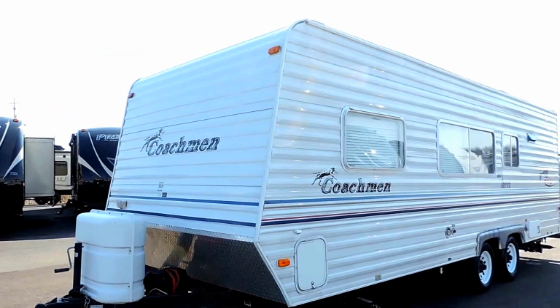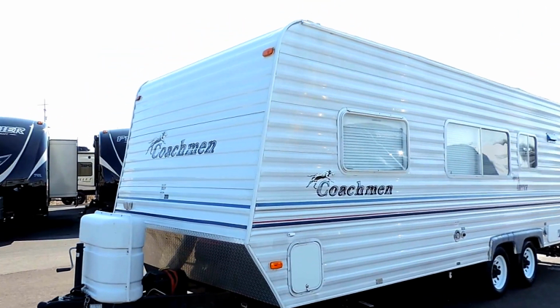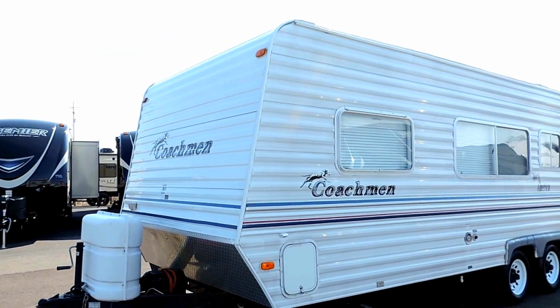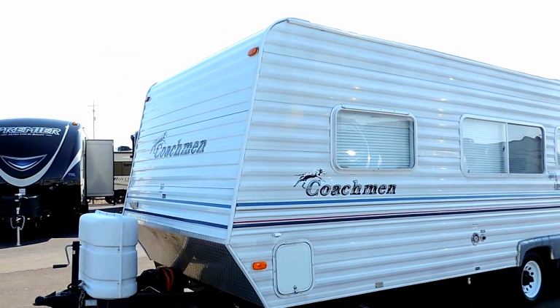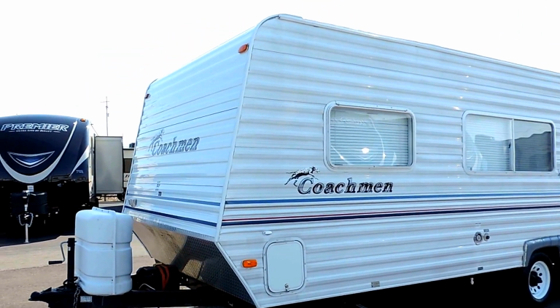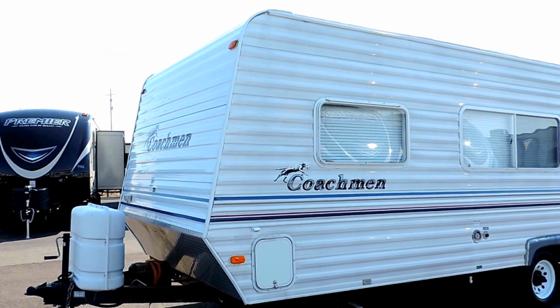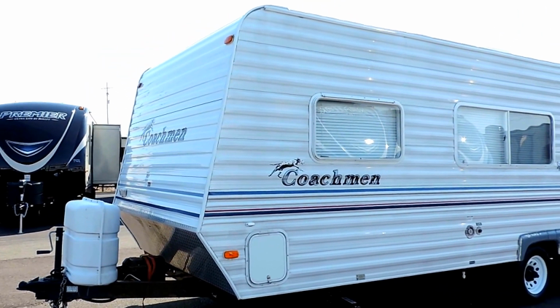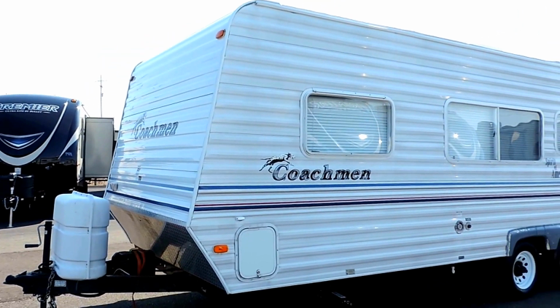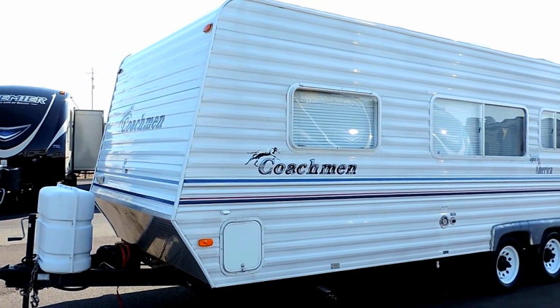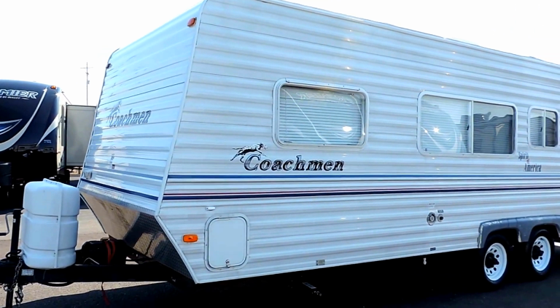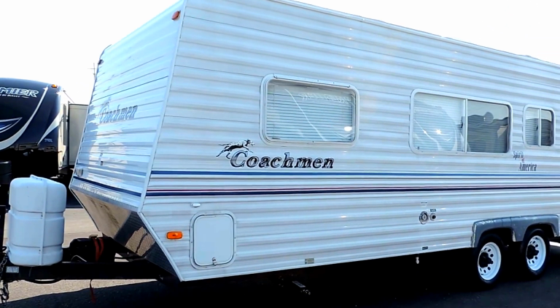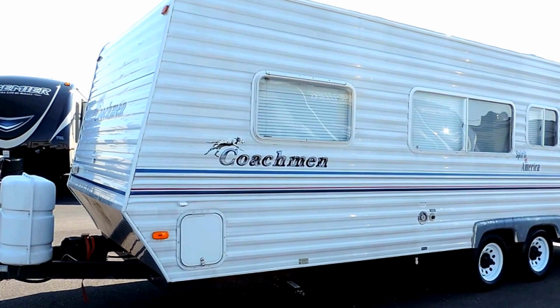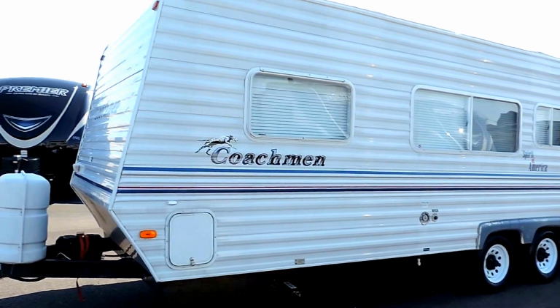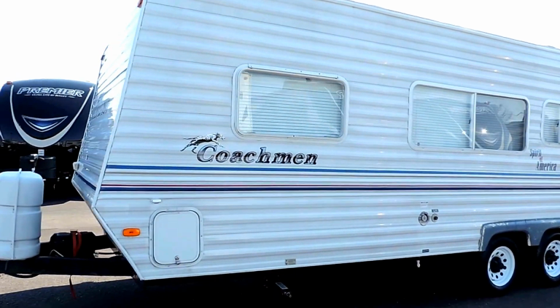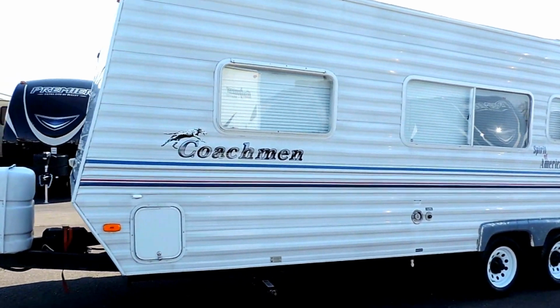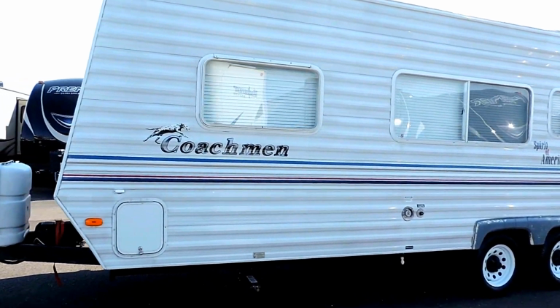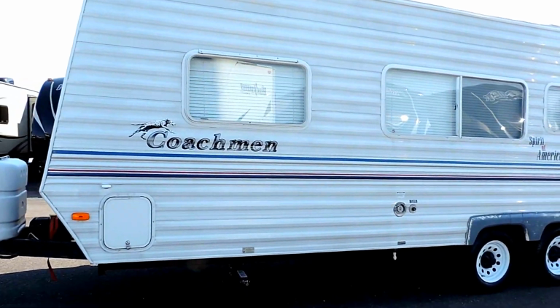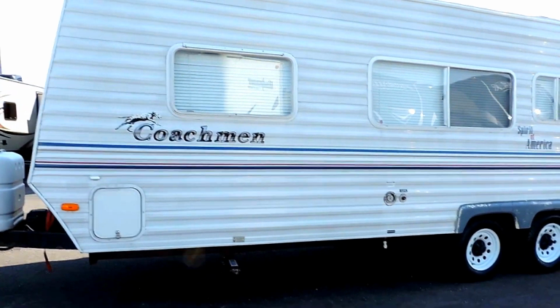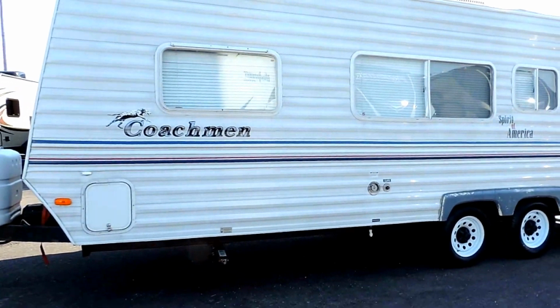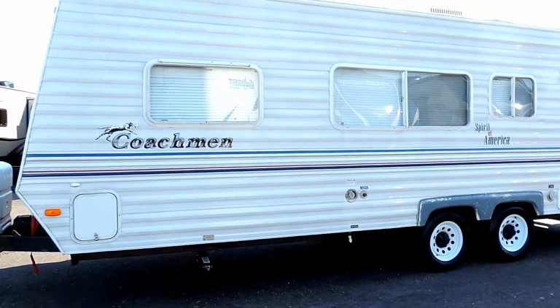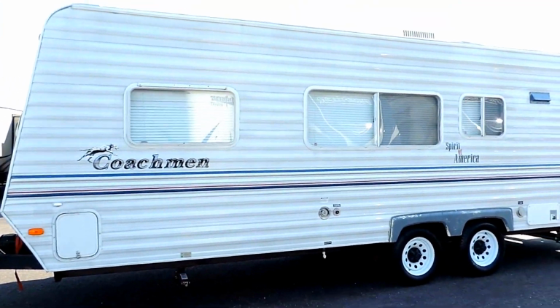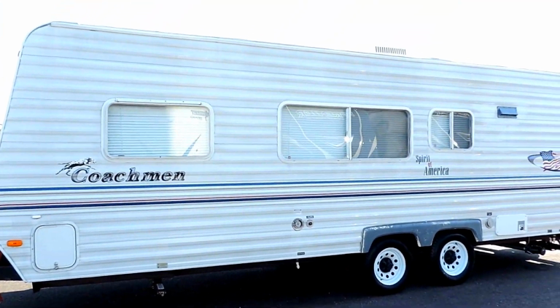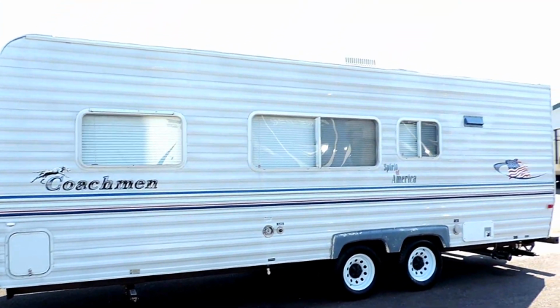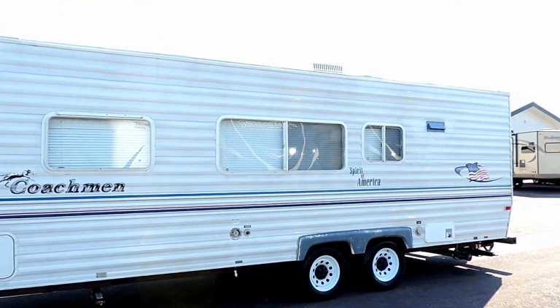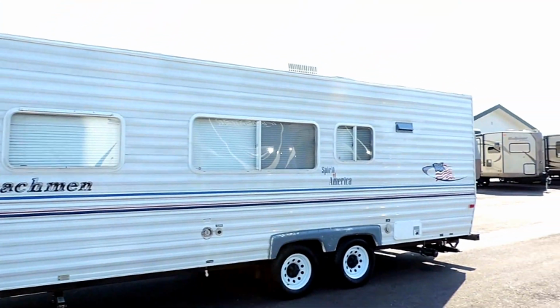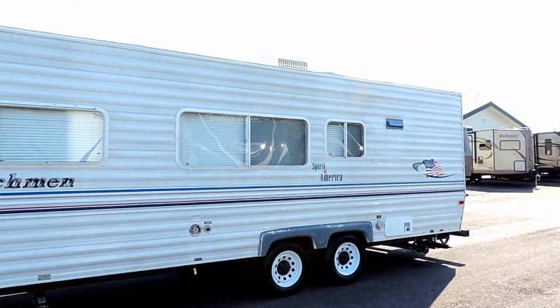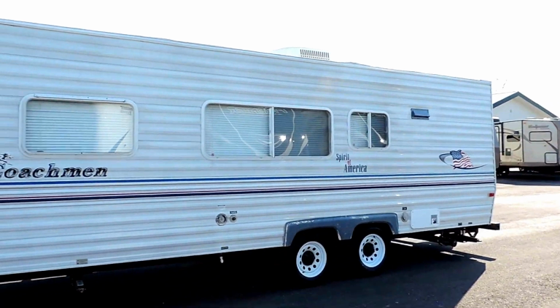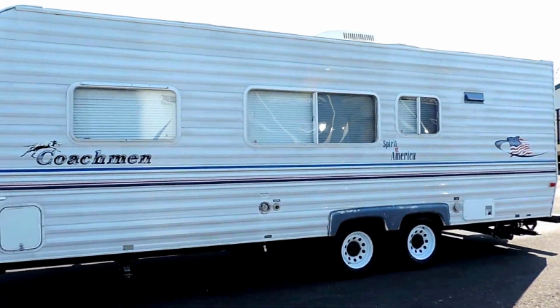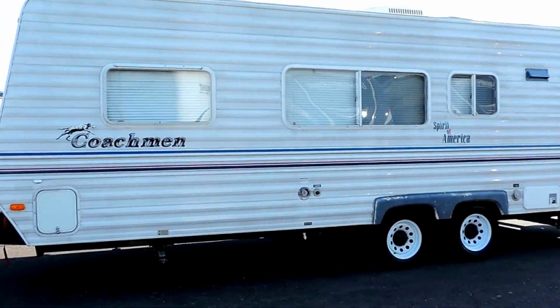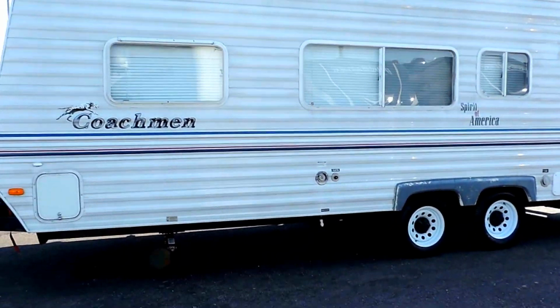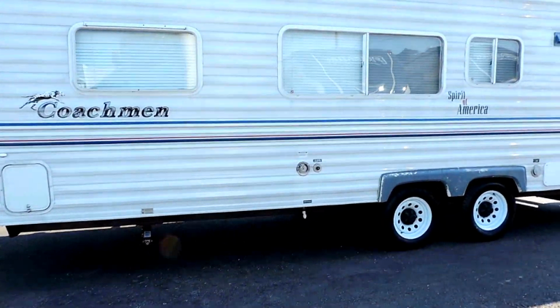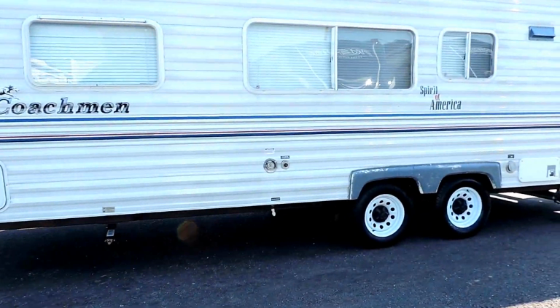It comes with two 20-pound propane bottles up front with the cover, and a pass-through storage compartment. It's got the aluminum exterior, and four corner leveling jacks.